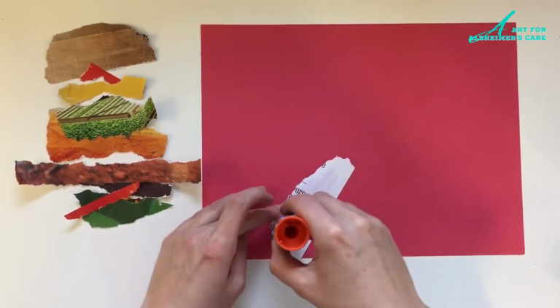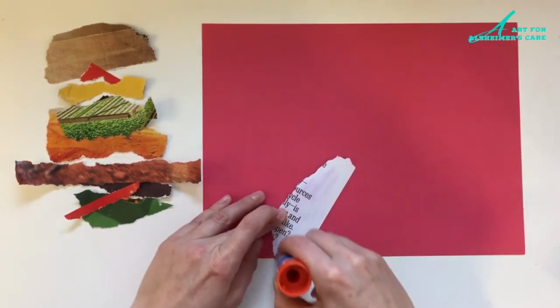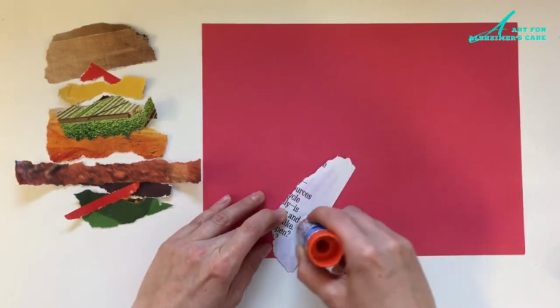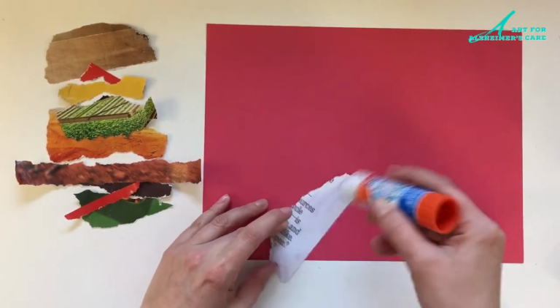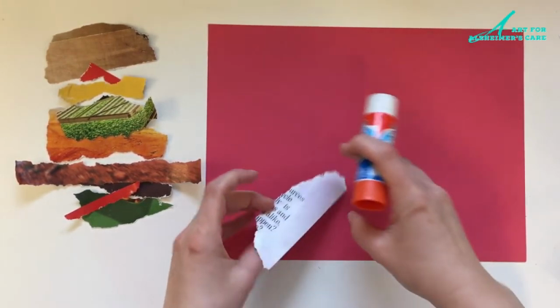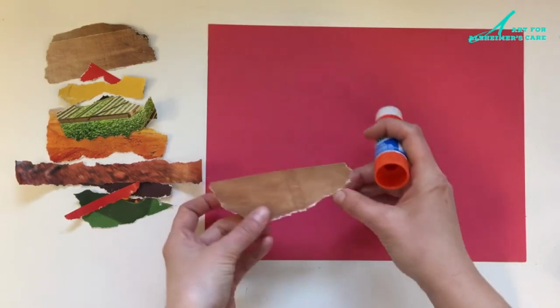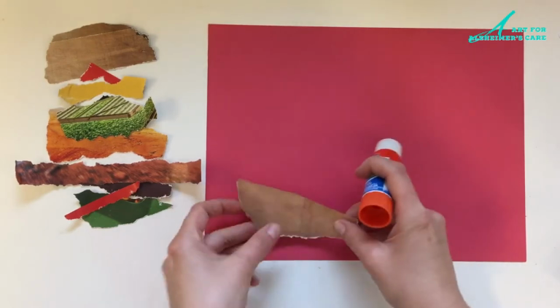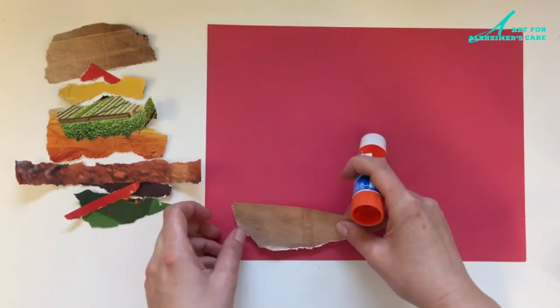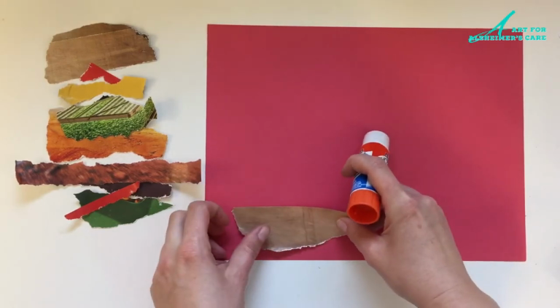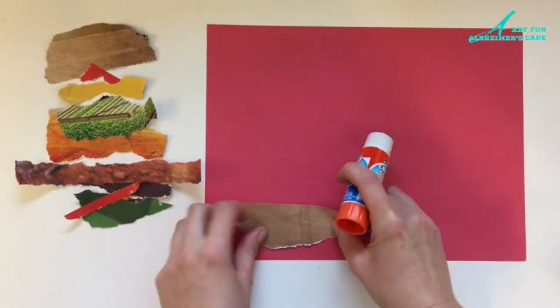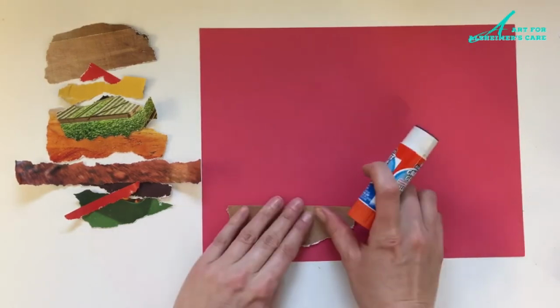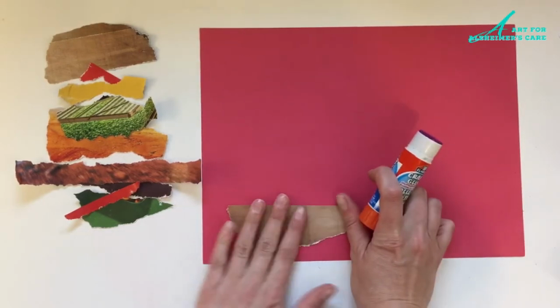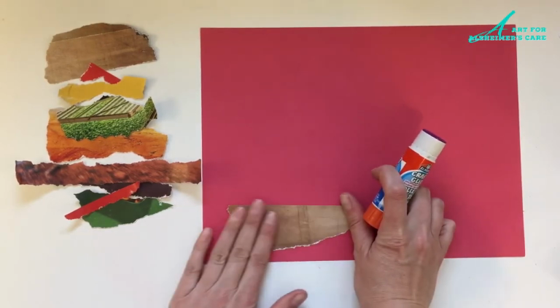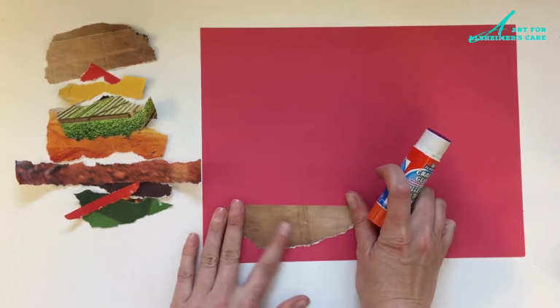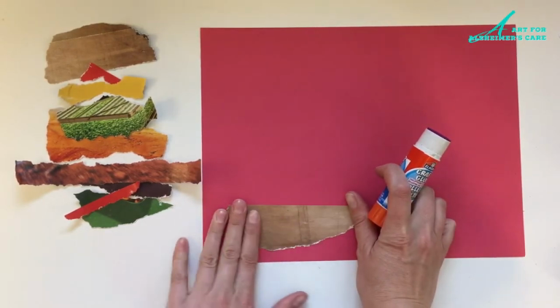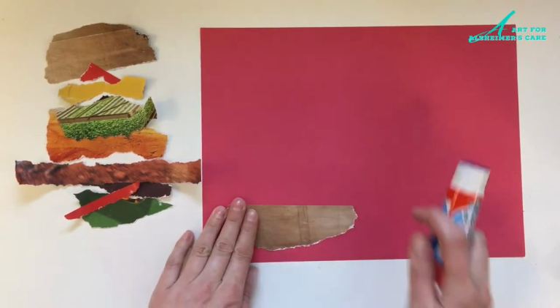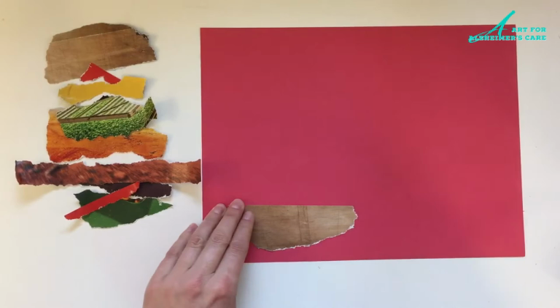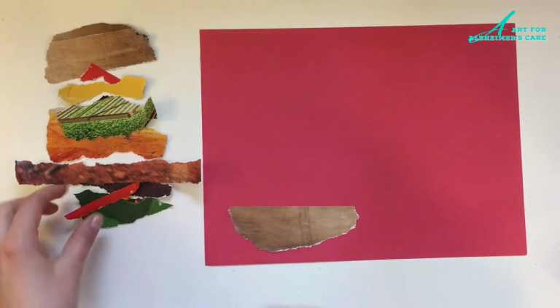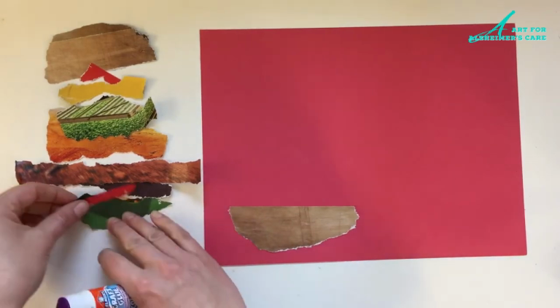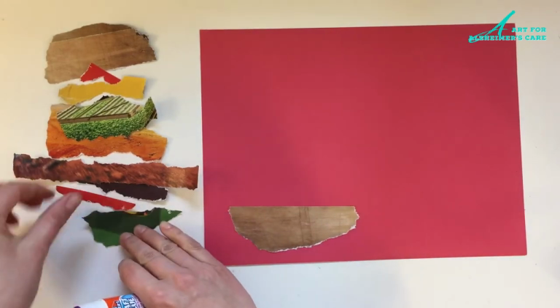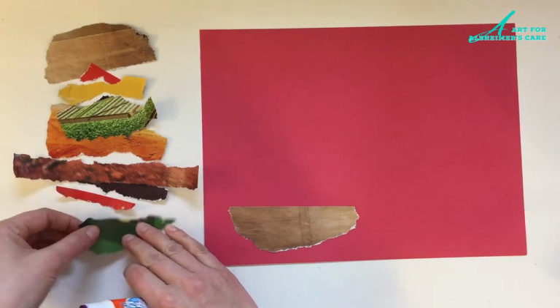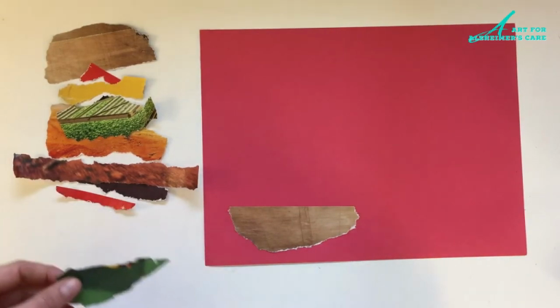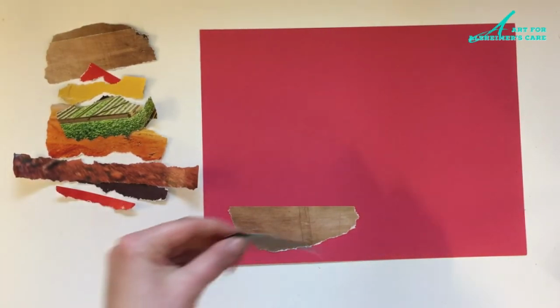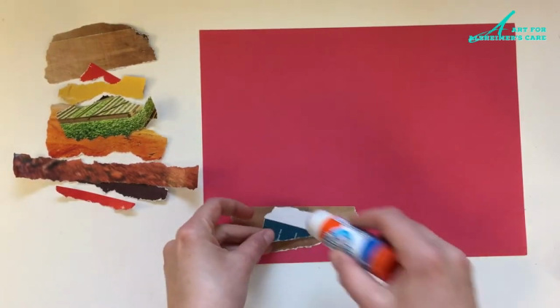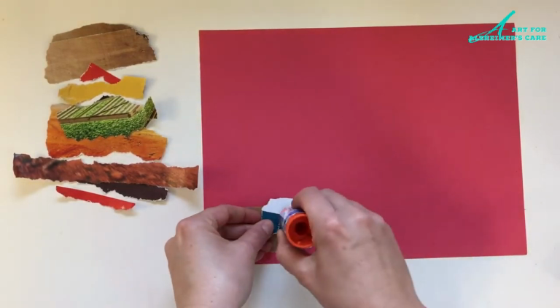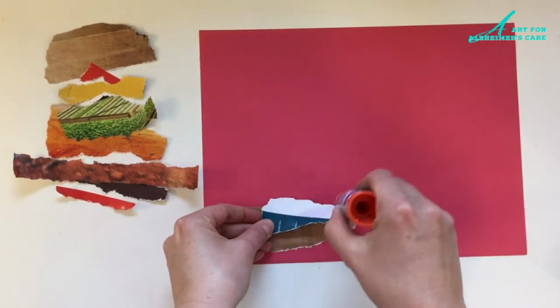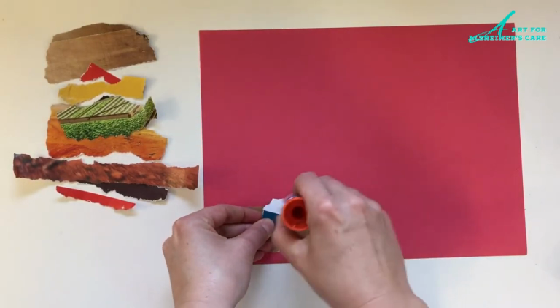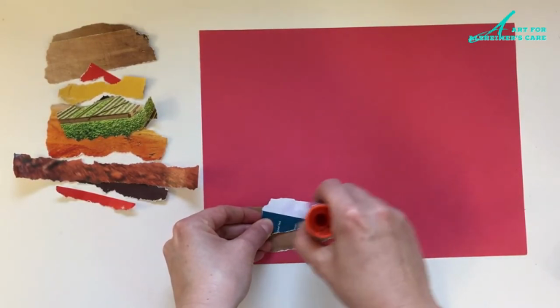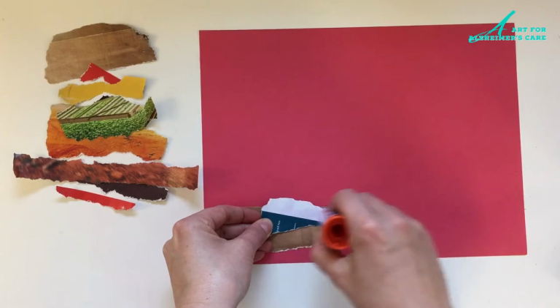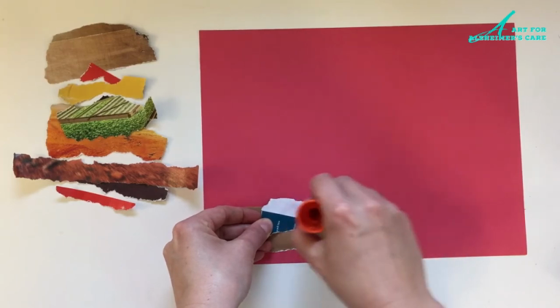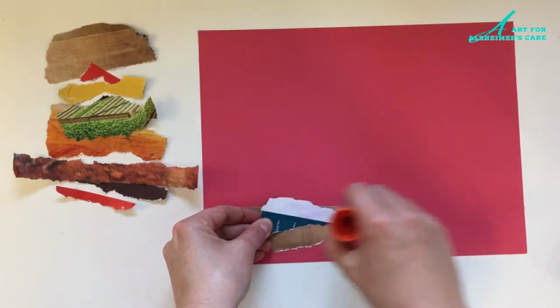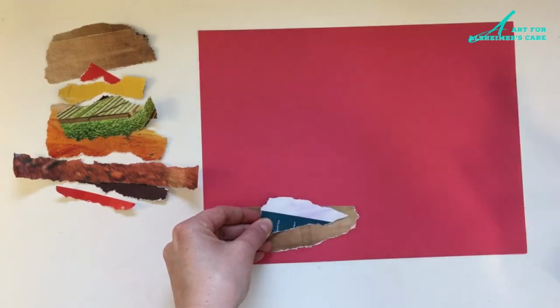Now that I've got my burger kind of assembled and I see how I want it to be laid out, I'm just going to glue that on using a glue stick onto a colored background. I've chosen red, but of course you can choose whatever color you like.